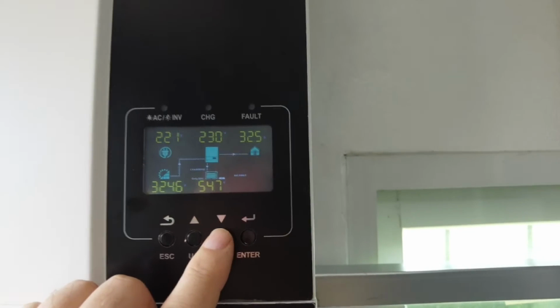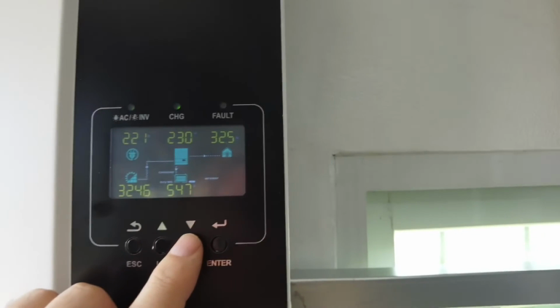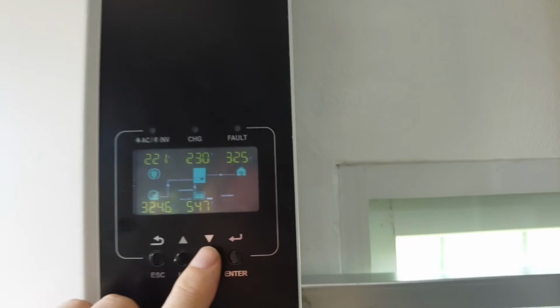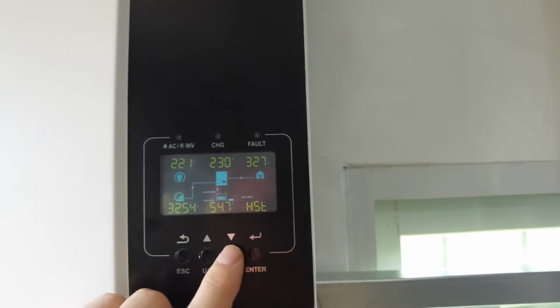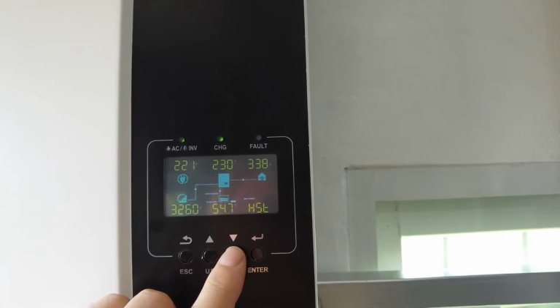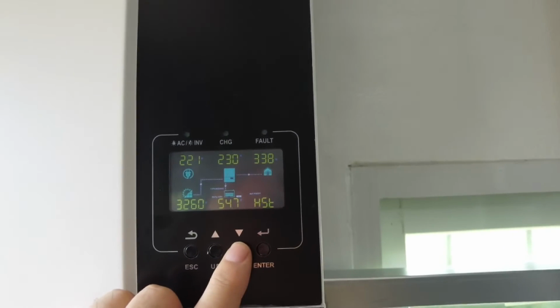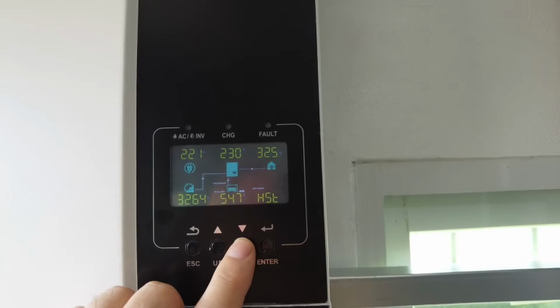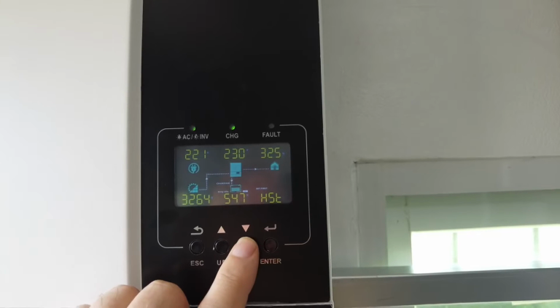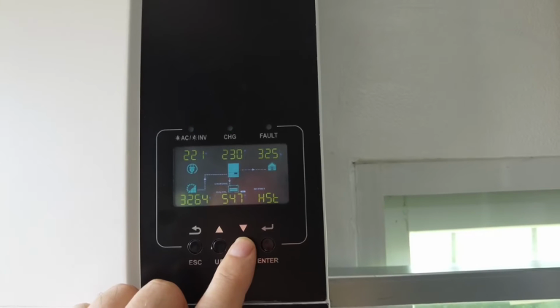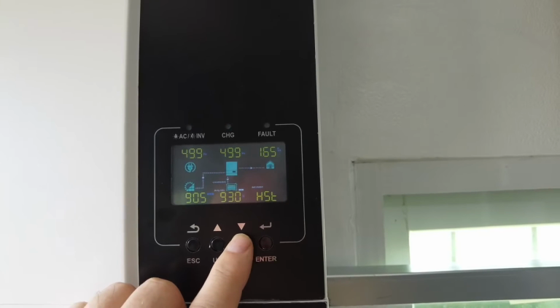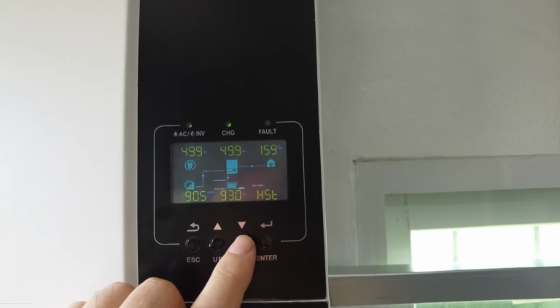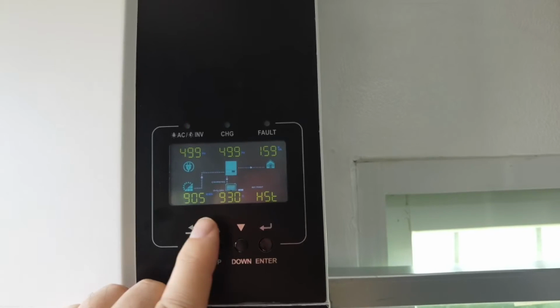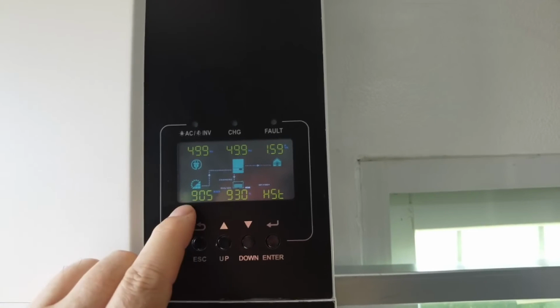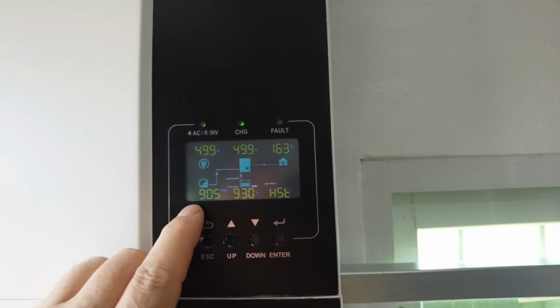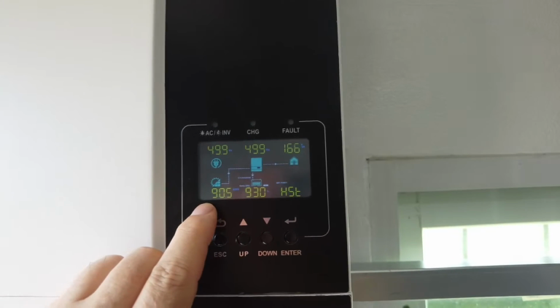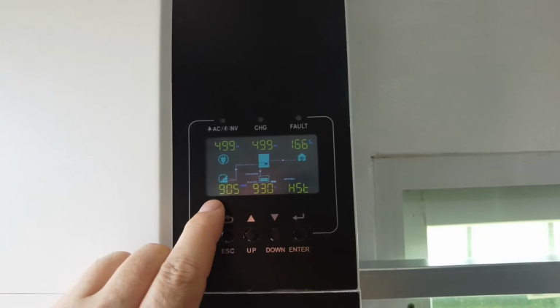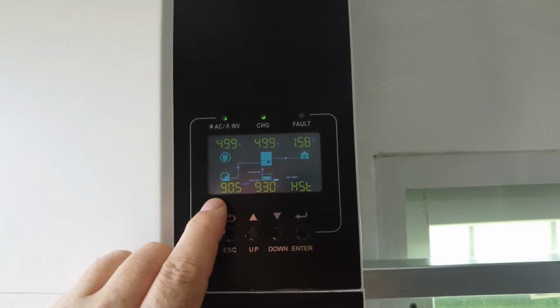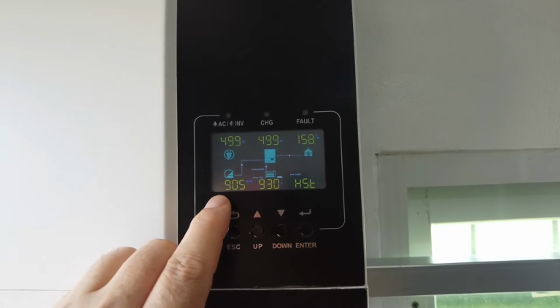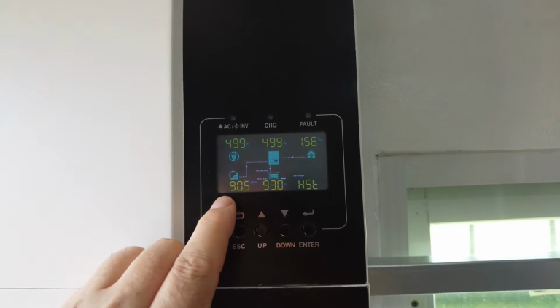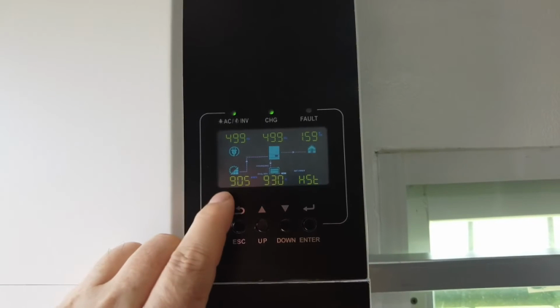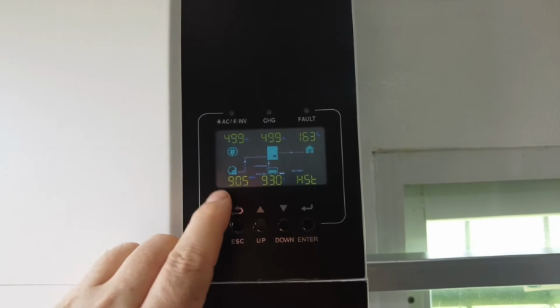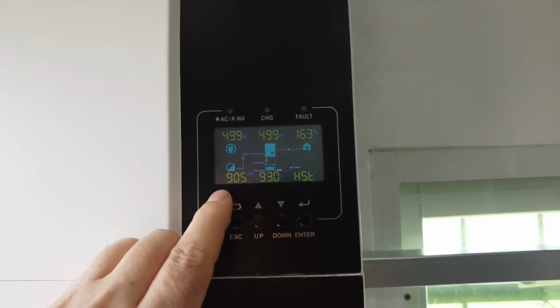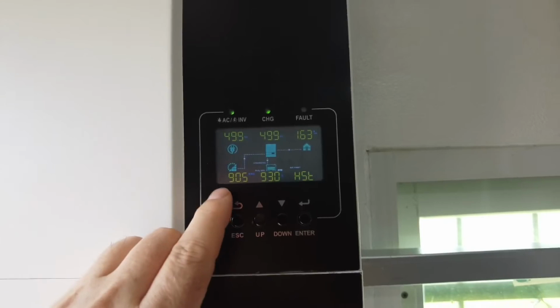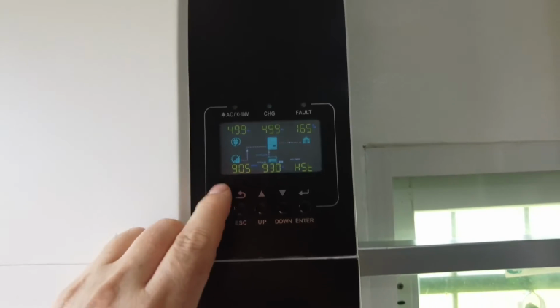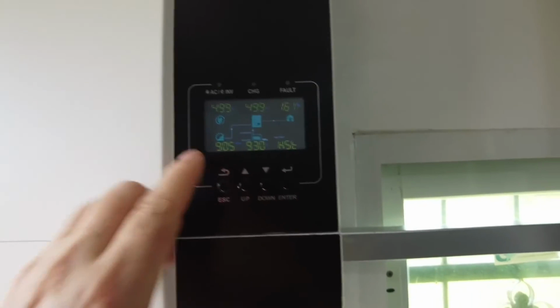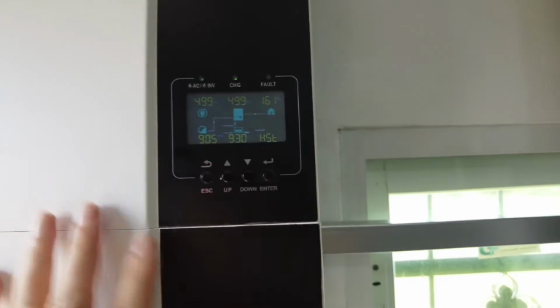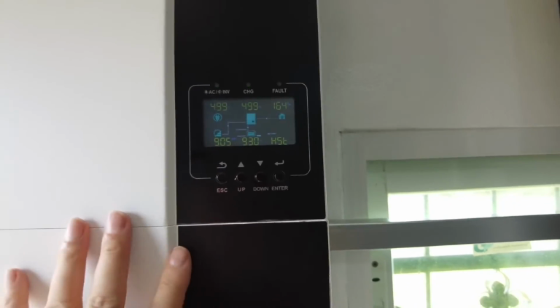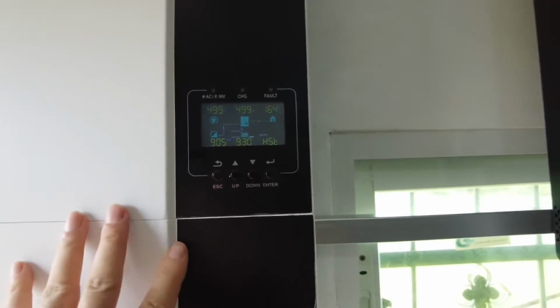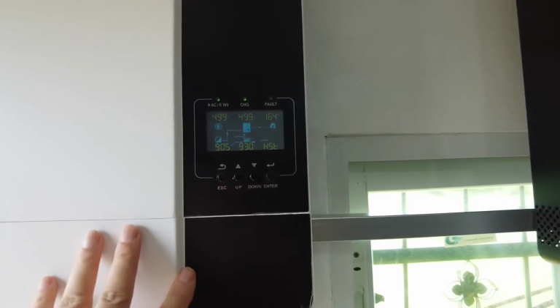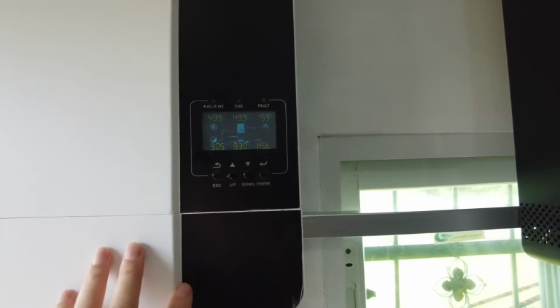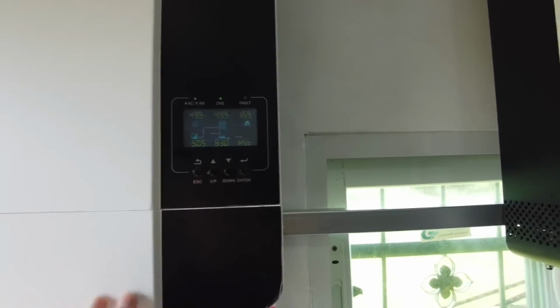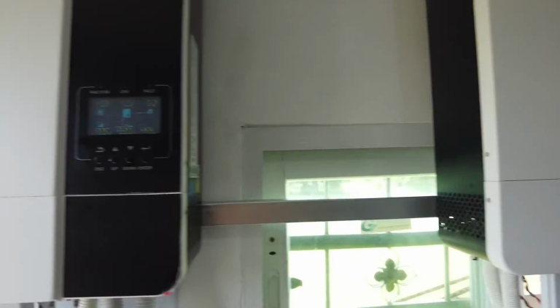You've got the voltage of what's going on with the voltage, and this shows the total kilowatts — 90 kilowatts since we installed this.